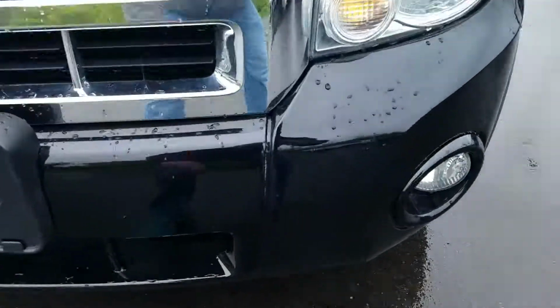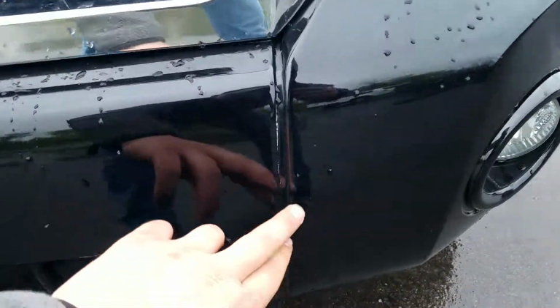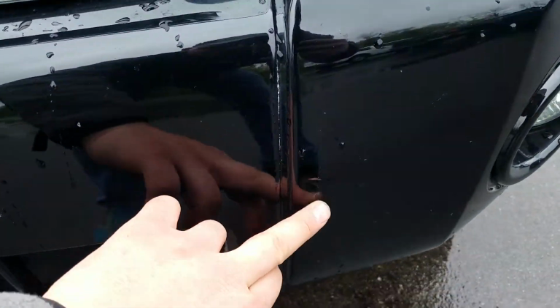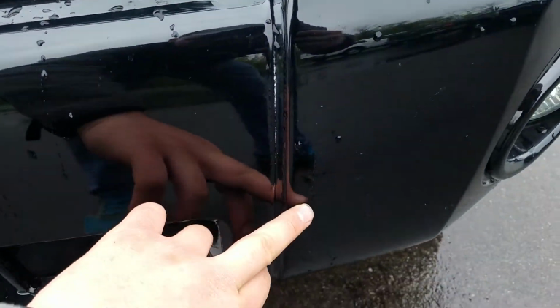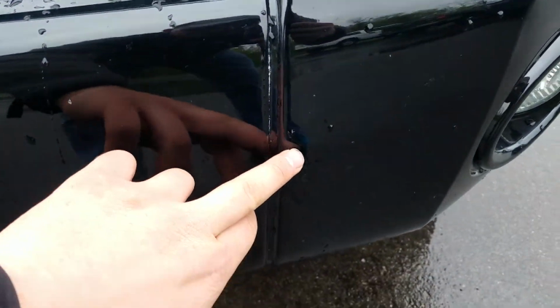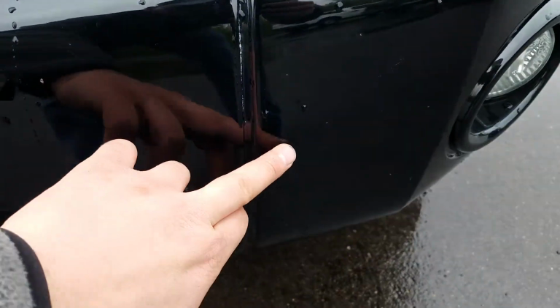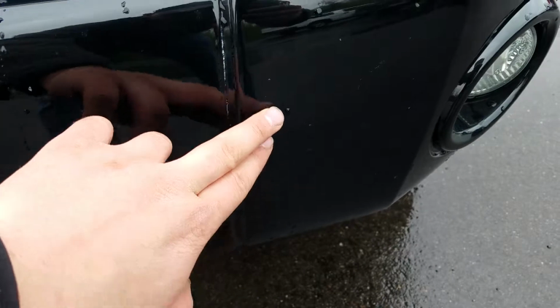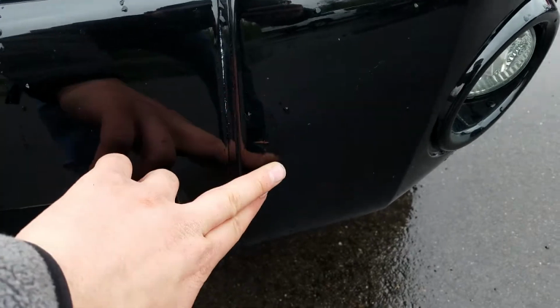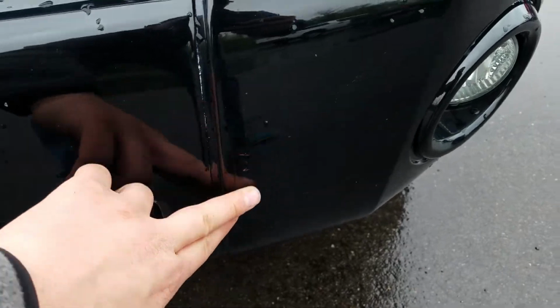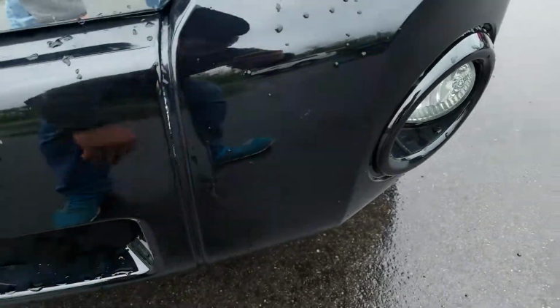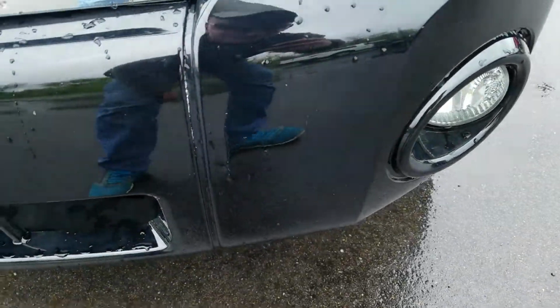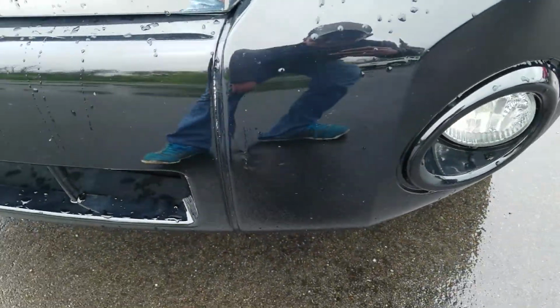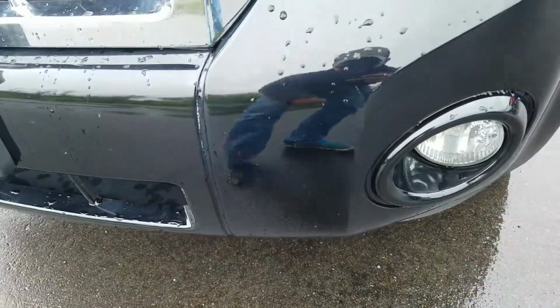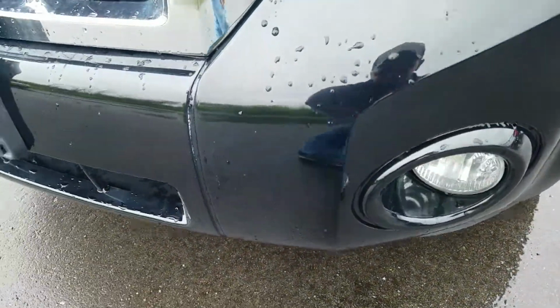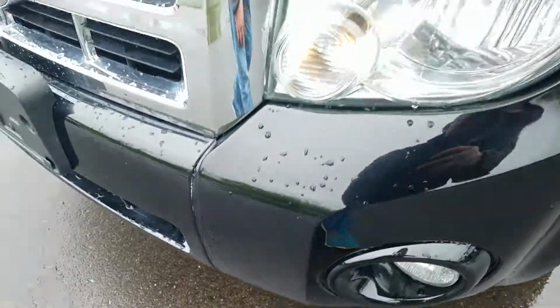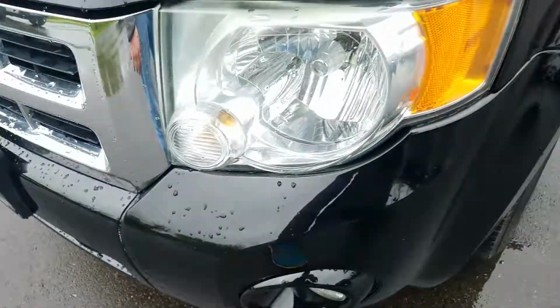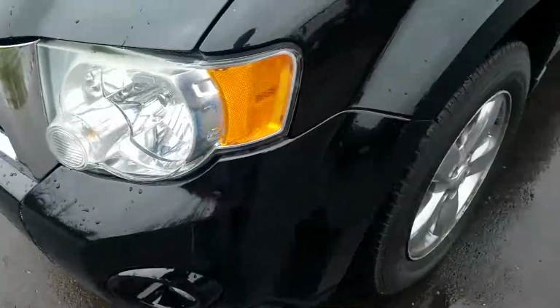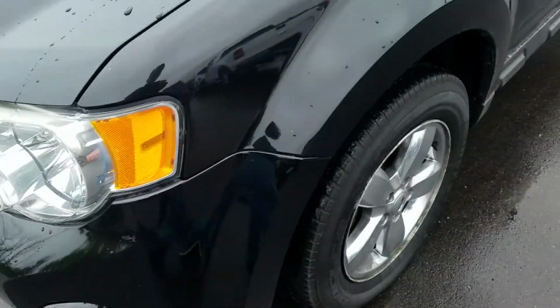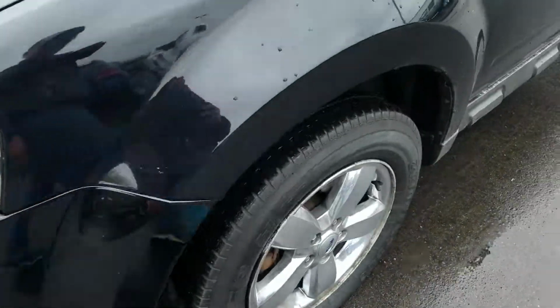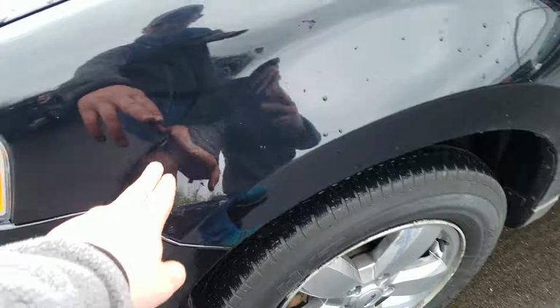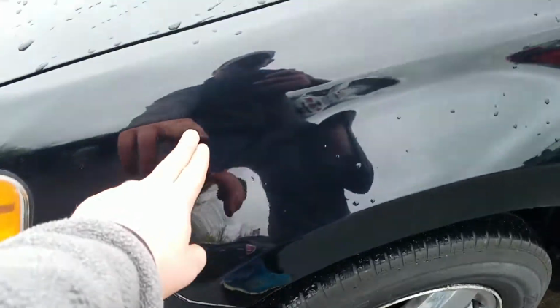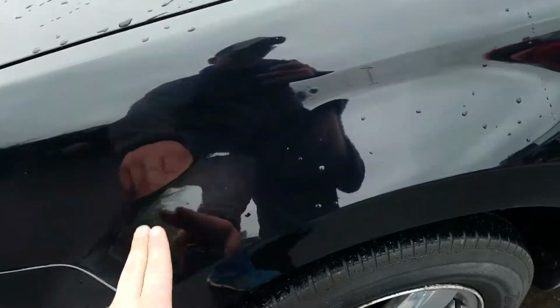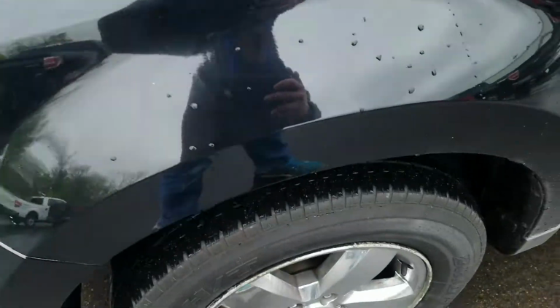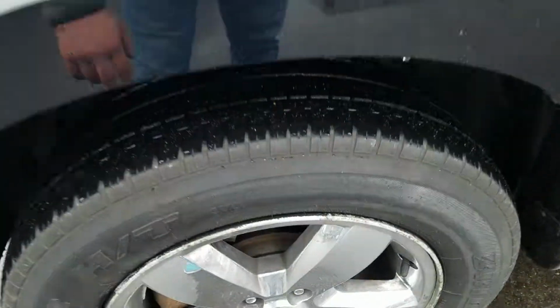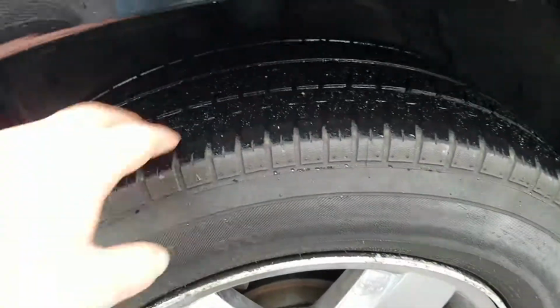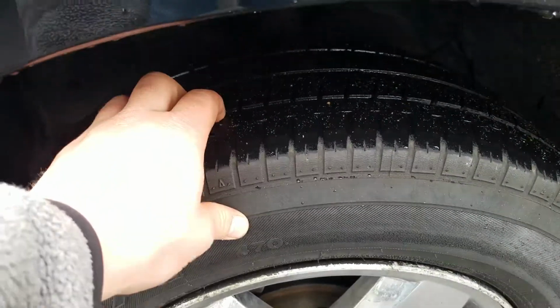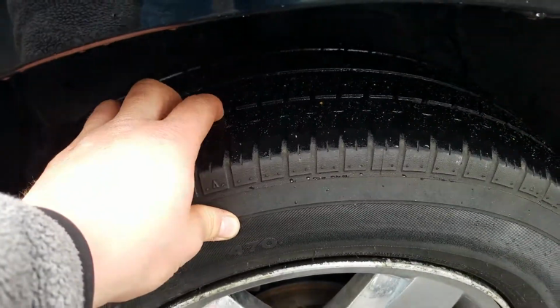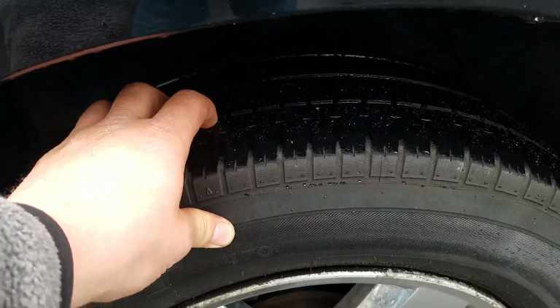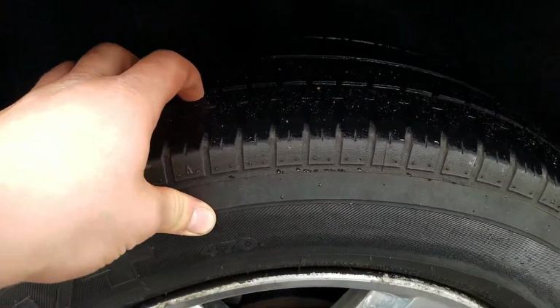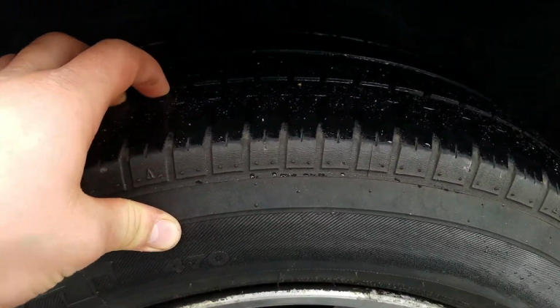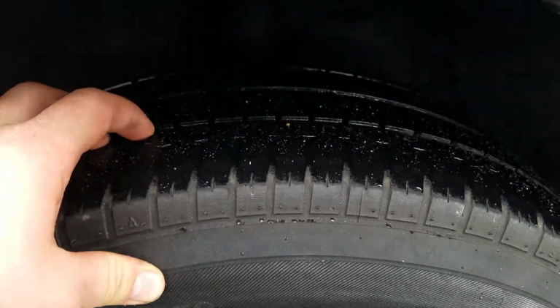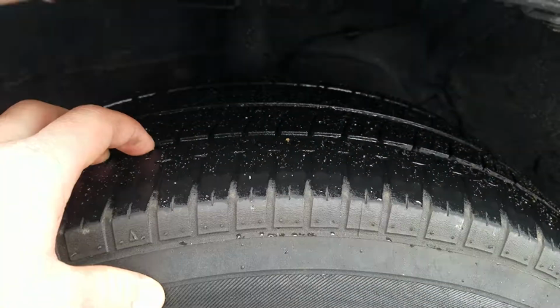On the front here you do have a couple of creases right there, and a couple of scratches there. Tires are in great condition with a lot of life left on the tread.